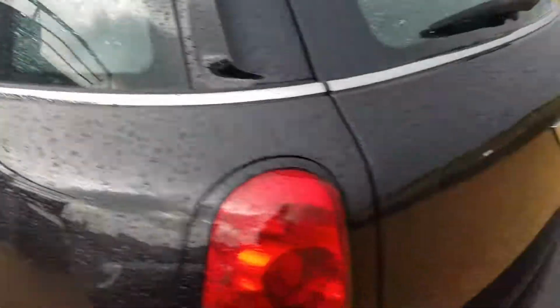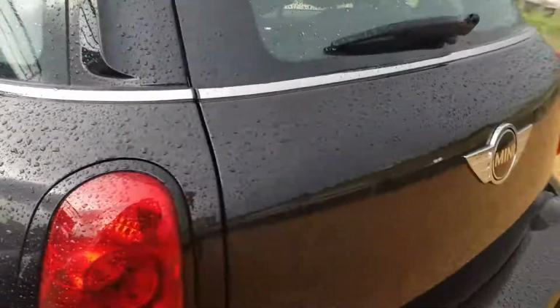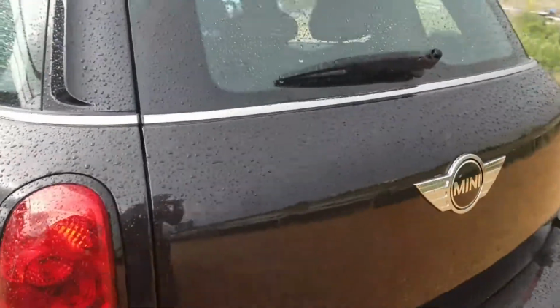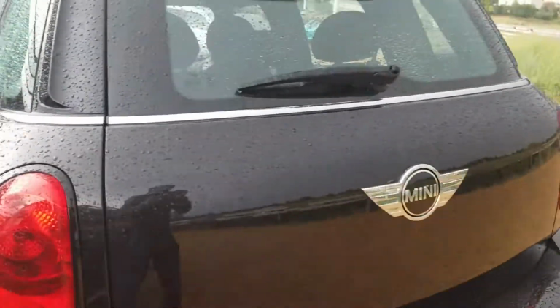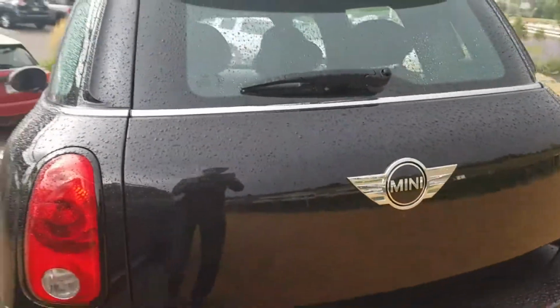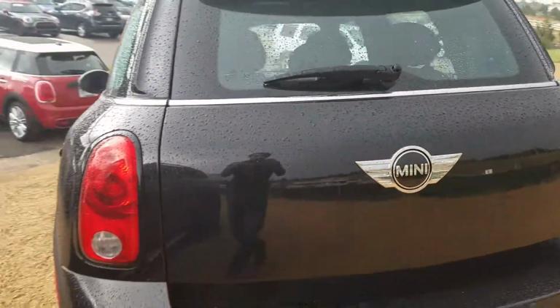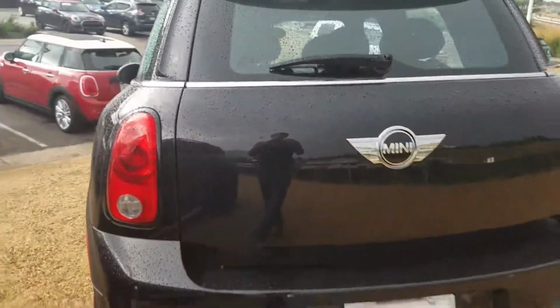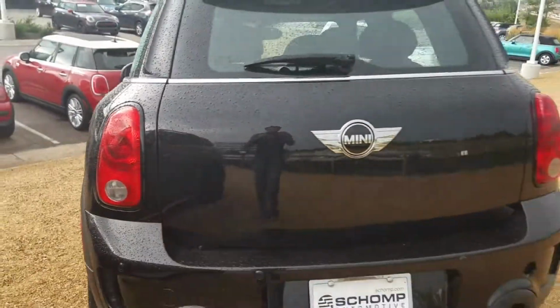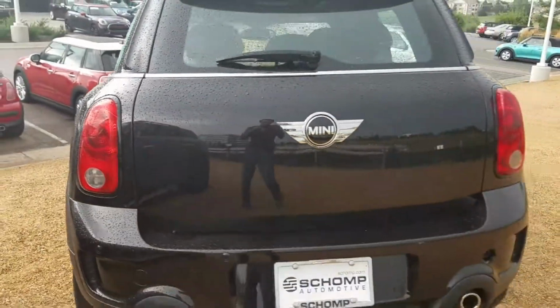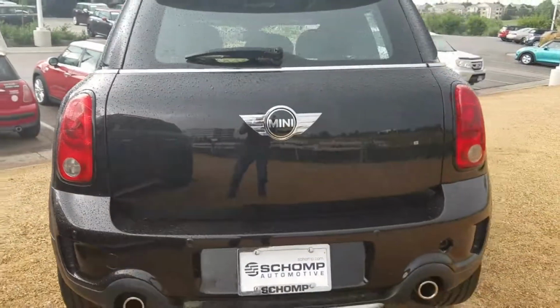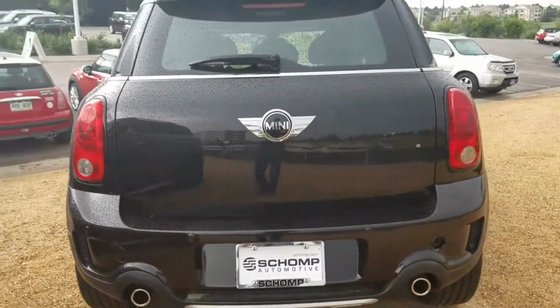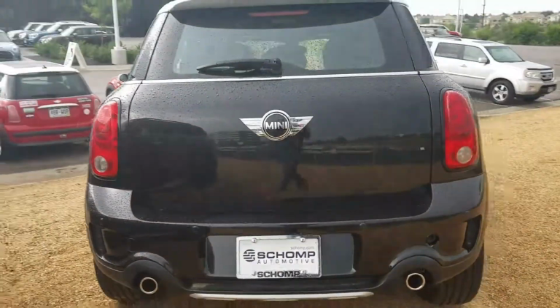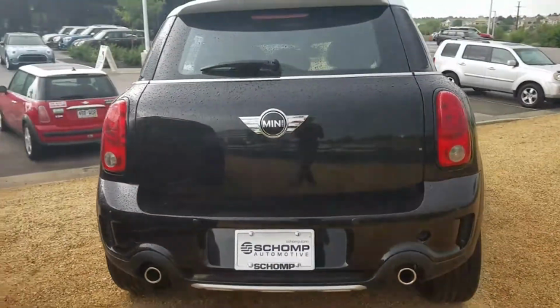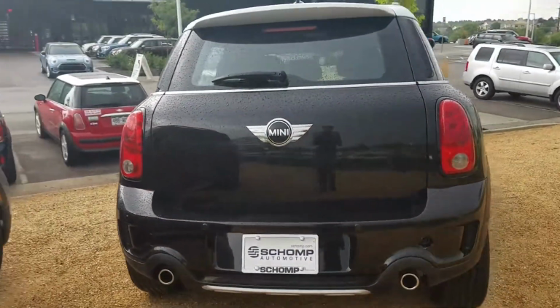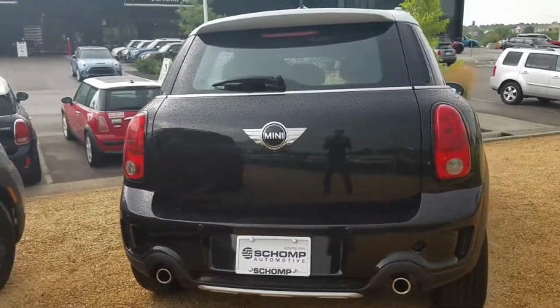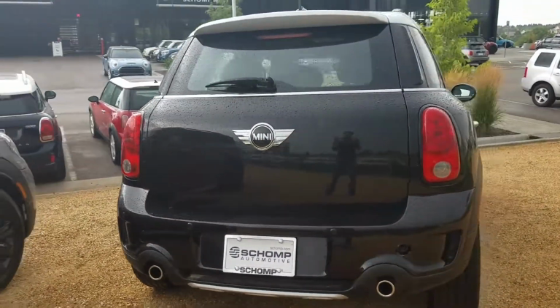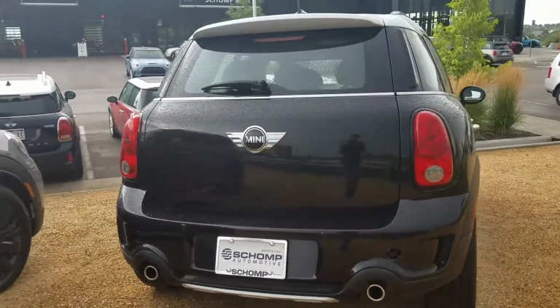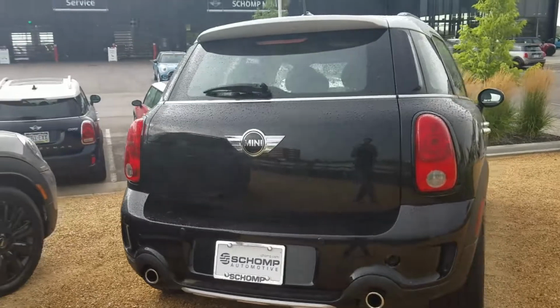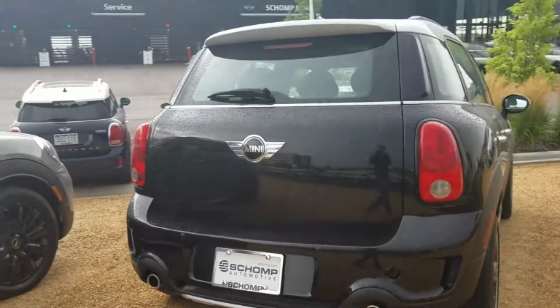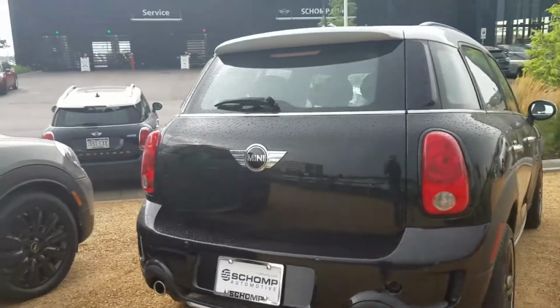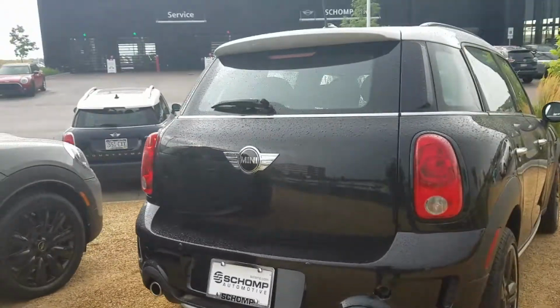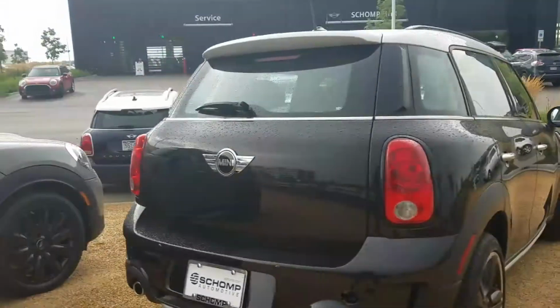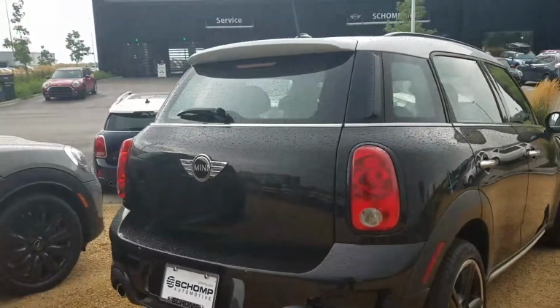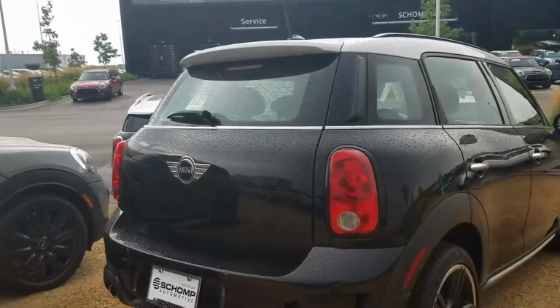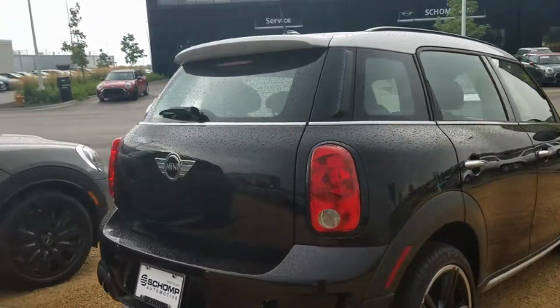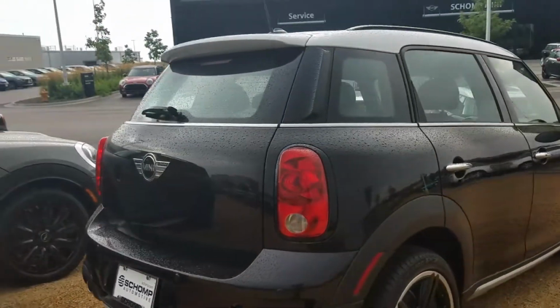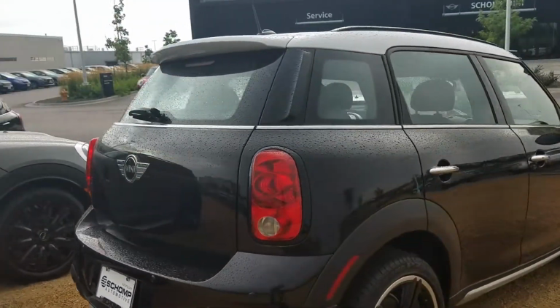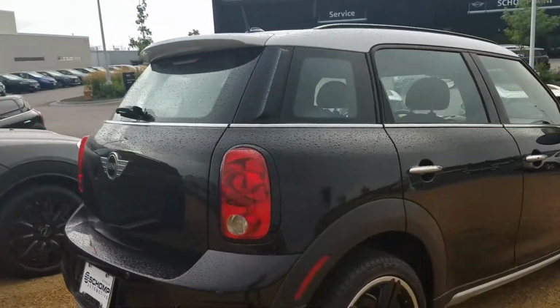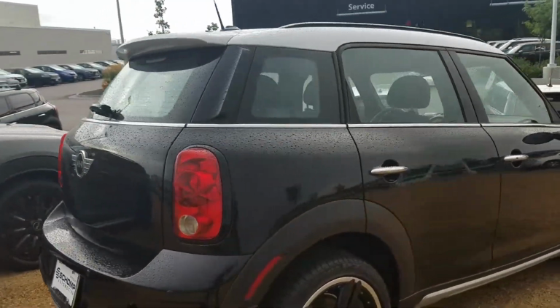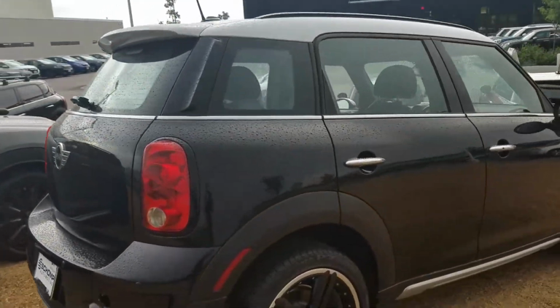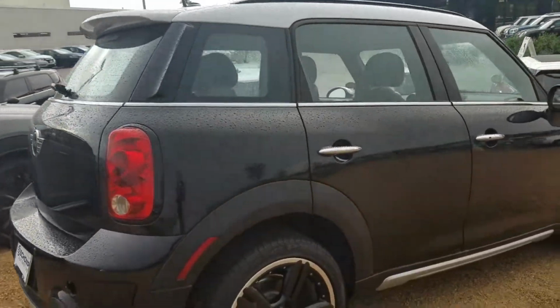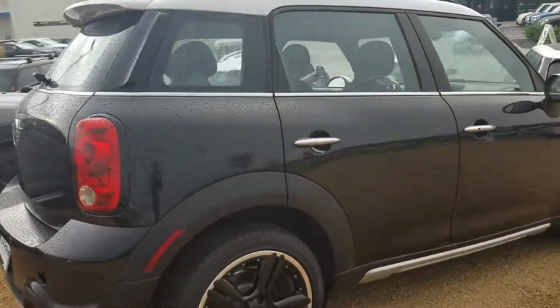On the back of this vehicle, you can see the black taillight rings, and the rear has been debadged from saying Countryman and Cooper S.